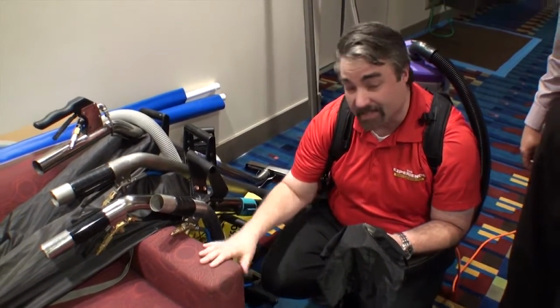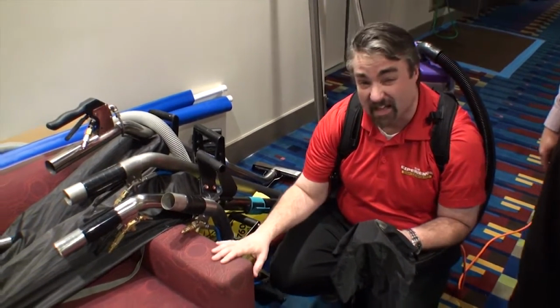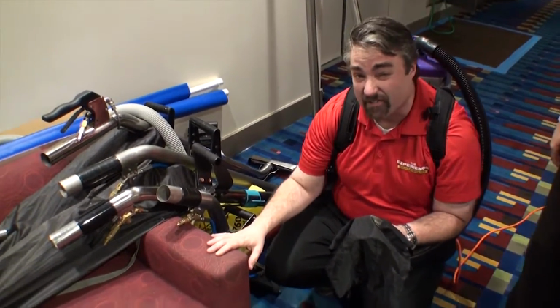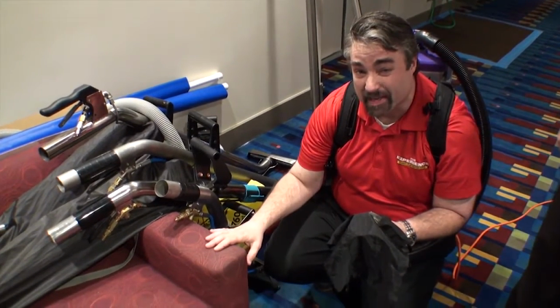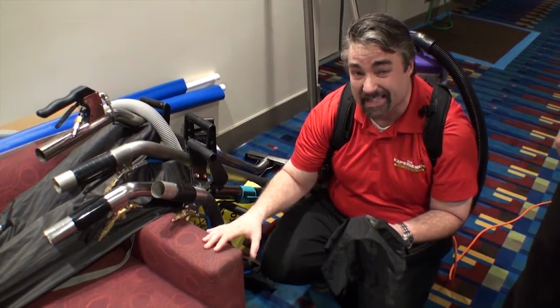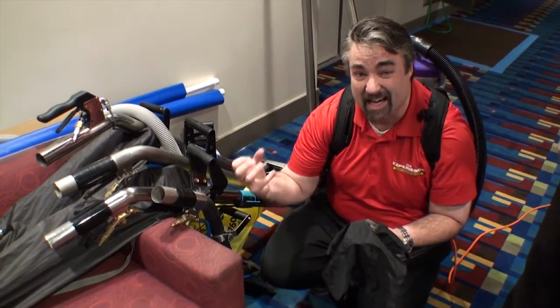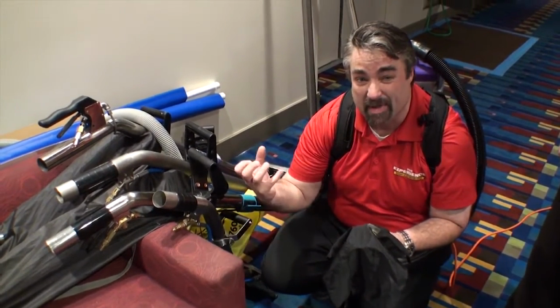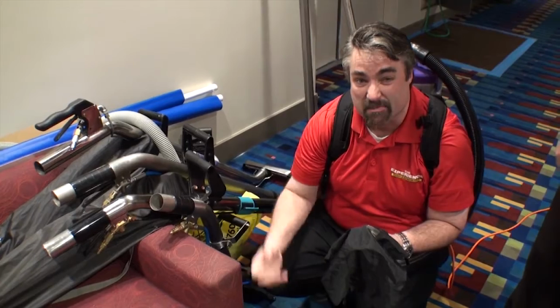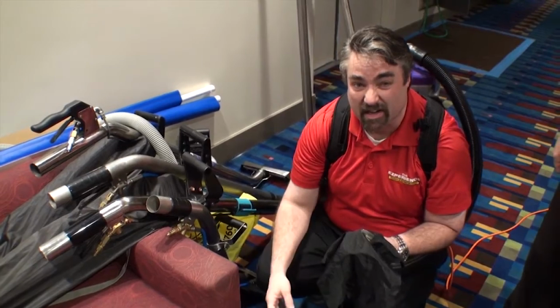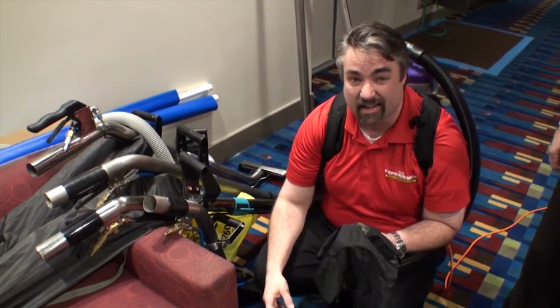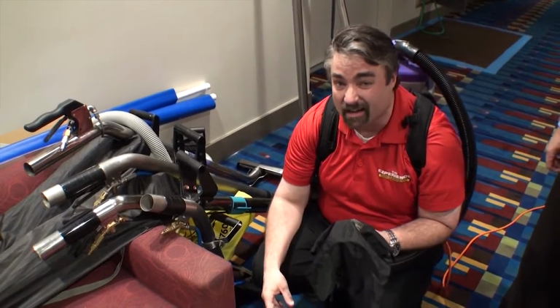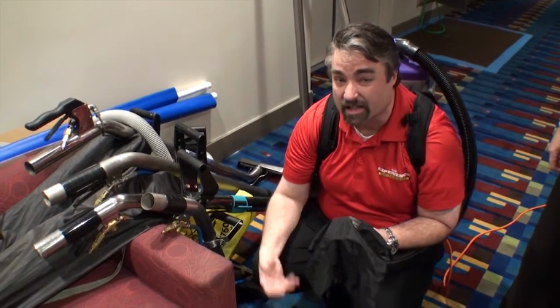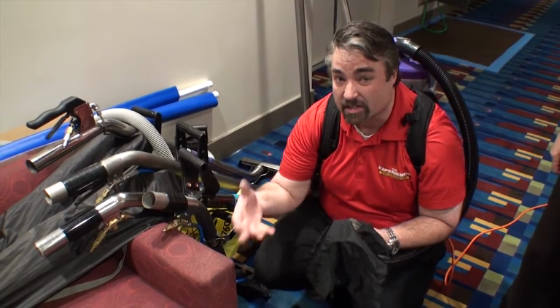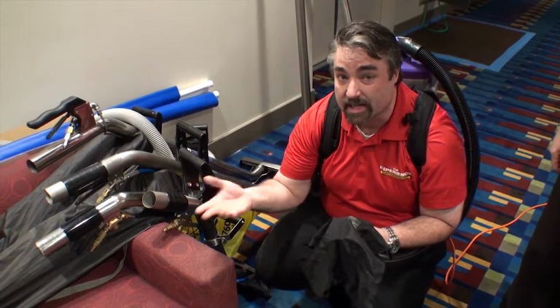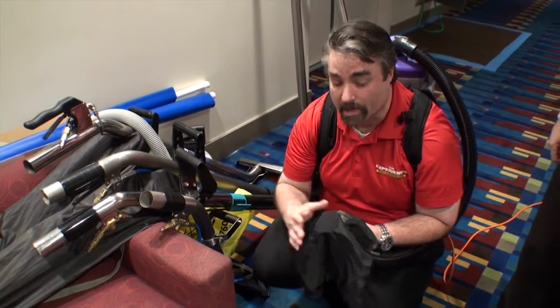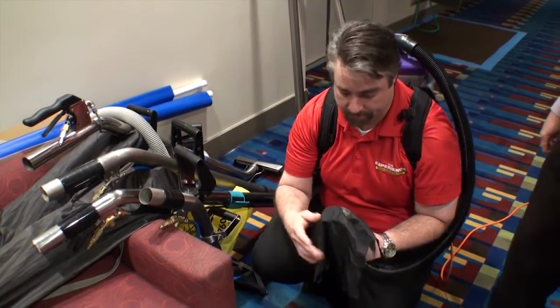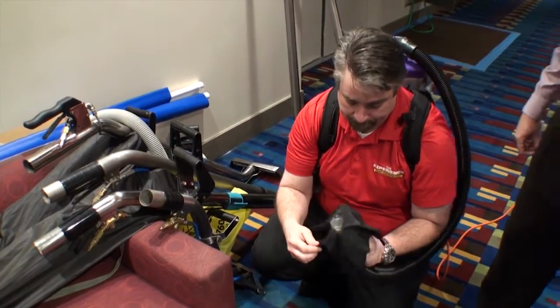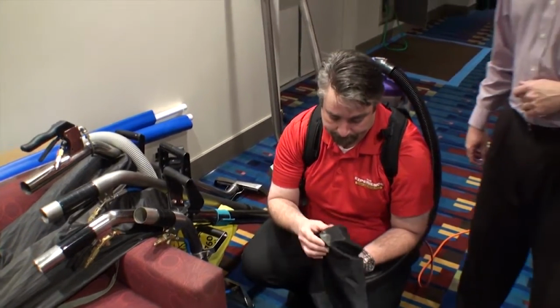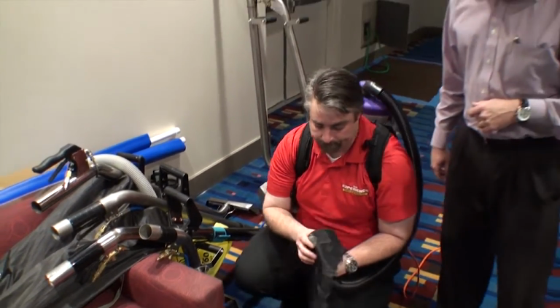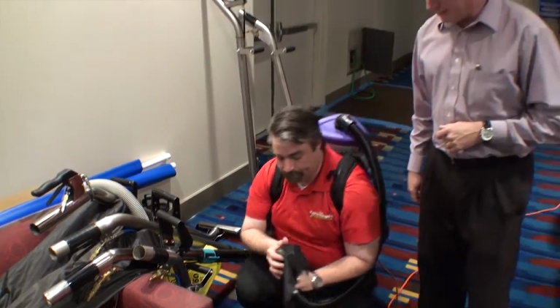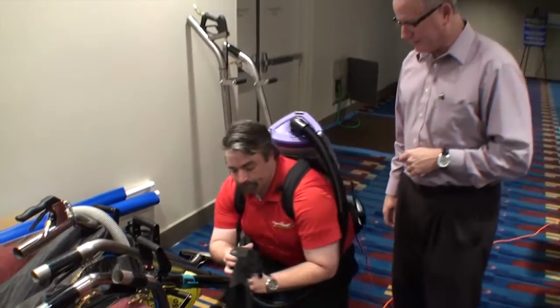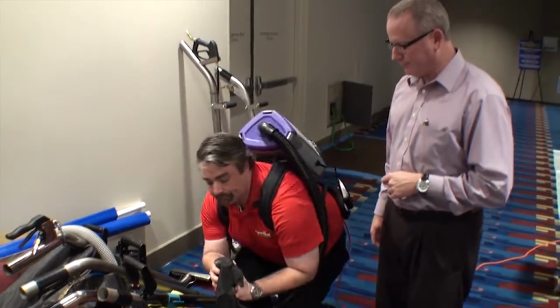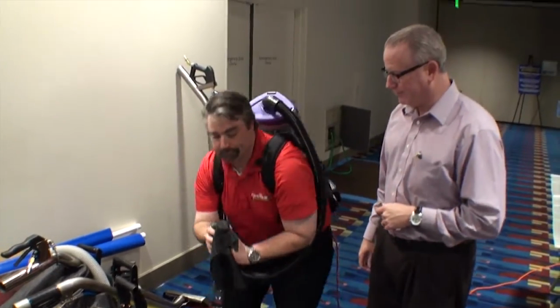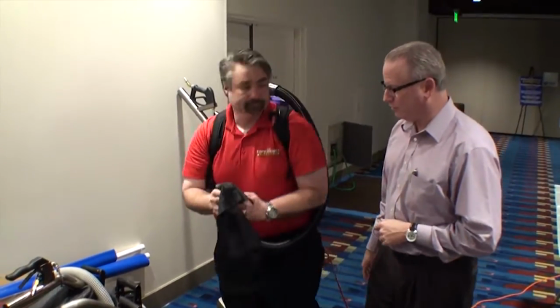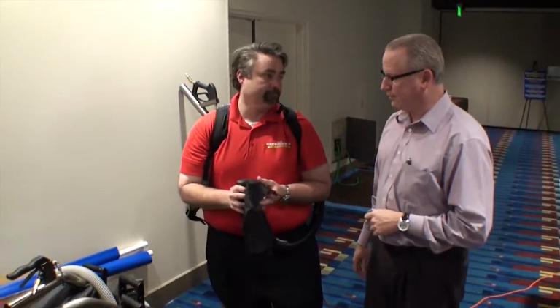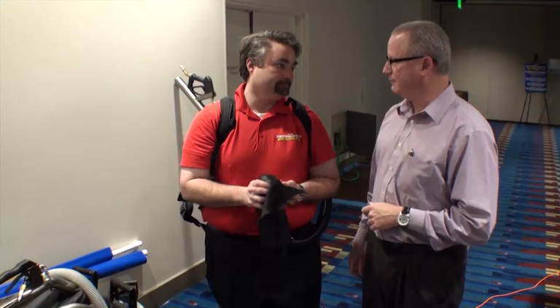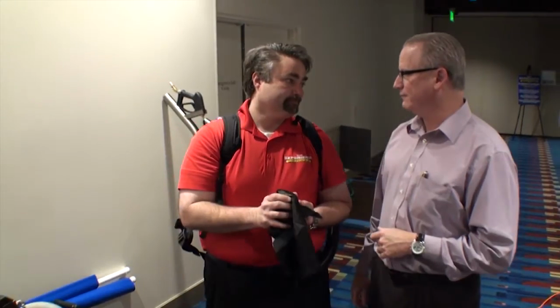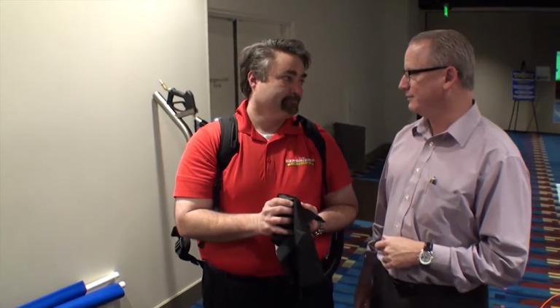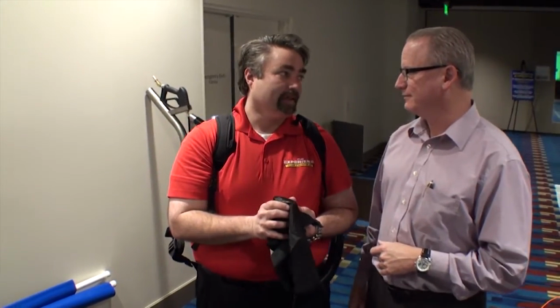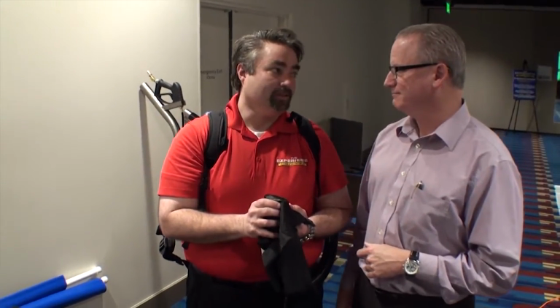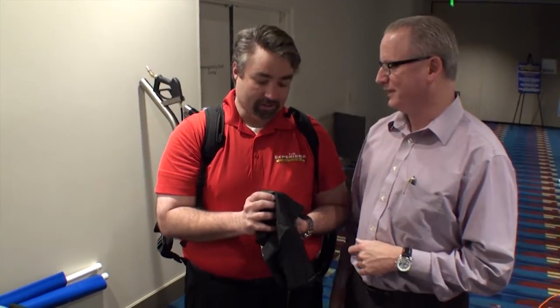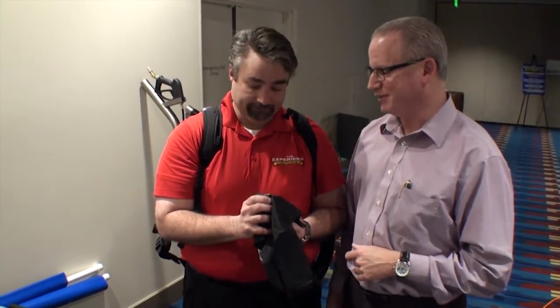If you get that stuff off in the beginning, it's not going to be made into mud and guck as you start to get it moist. Well, I think it's time for me to go home and do some vacuuming. I think you should. Thank you, Sean.